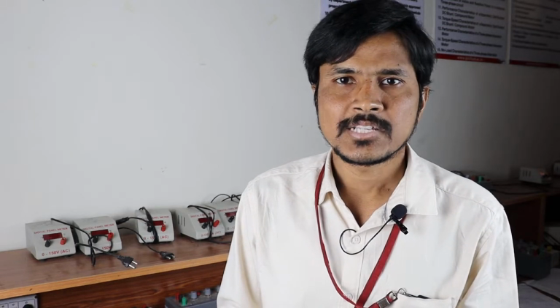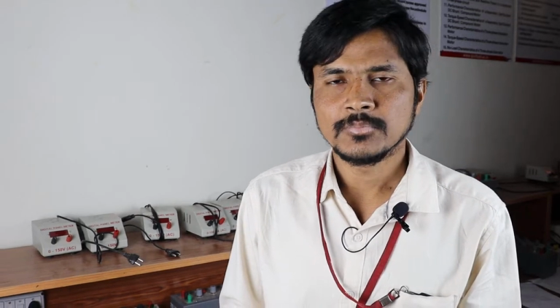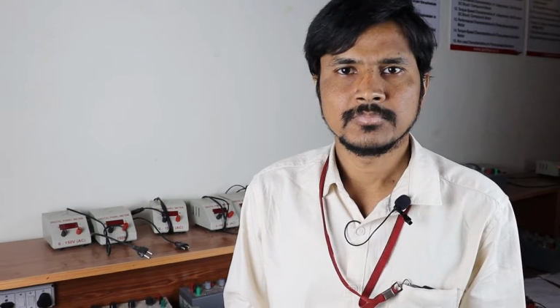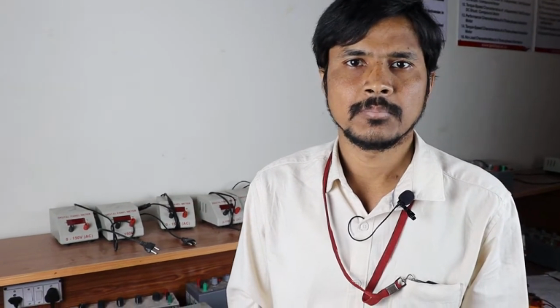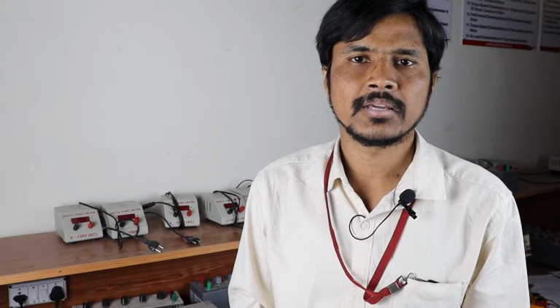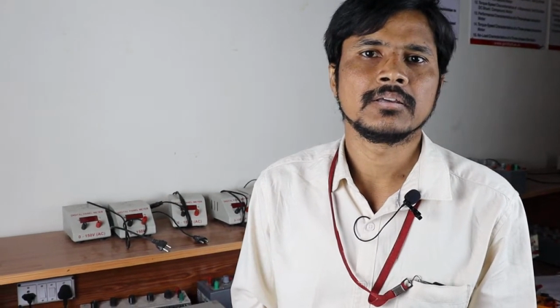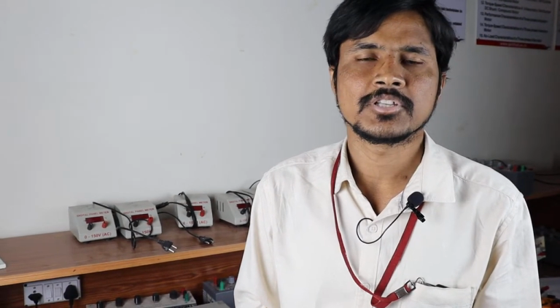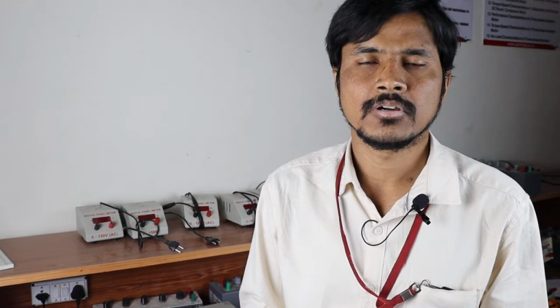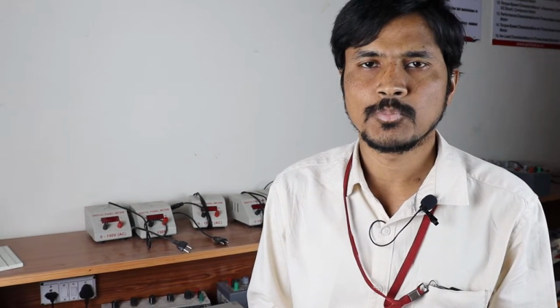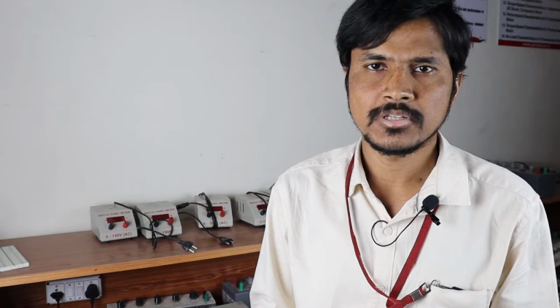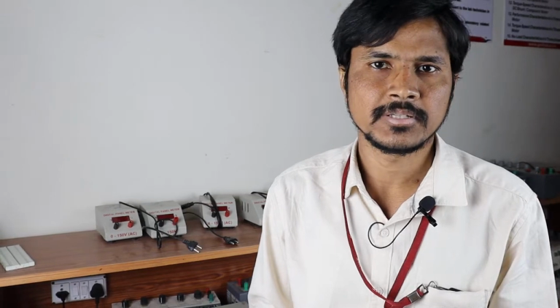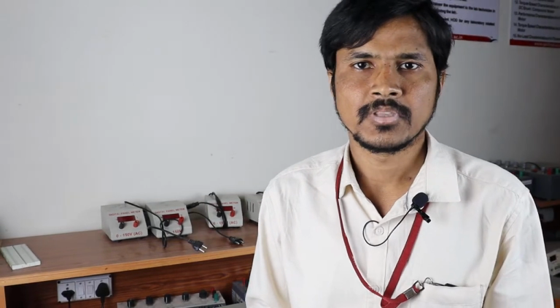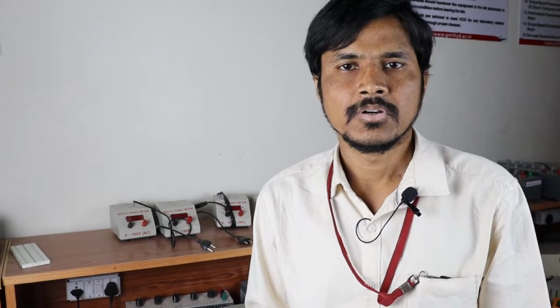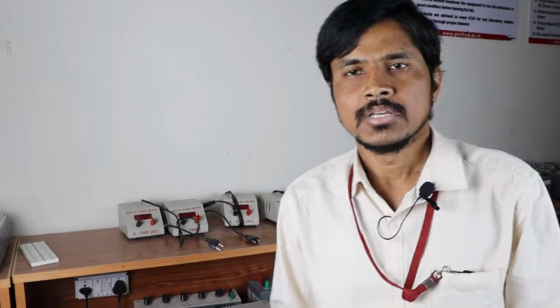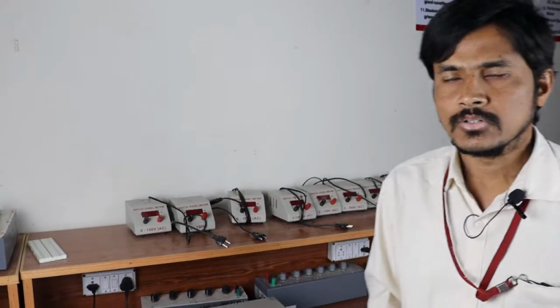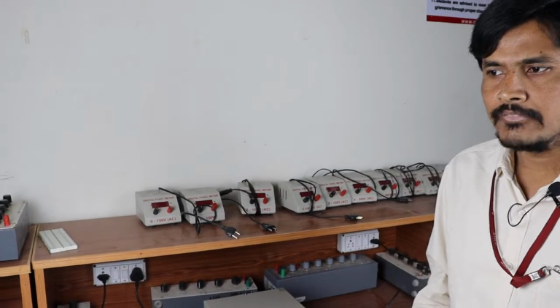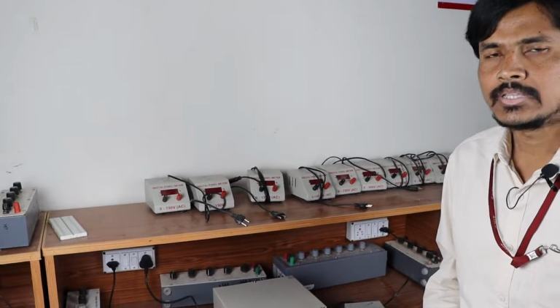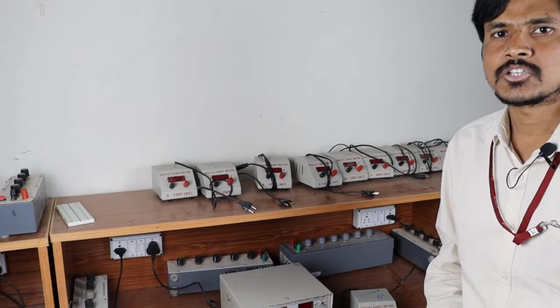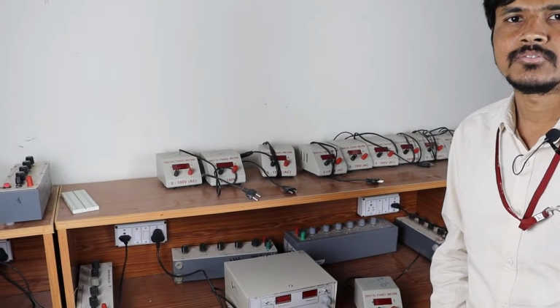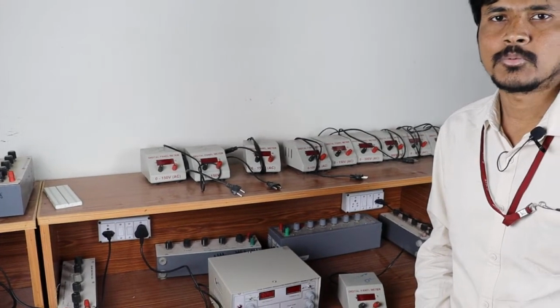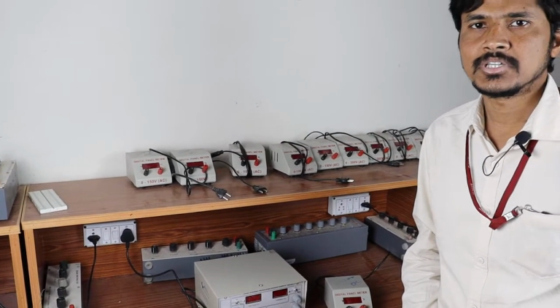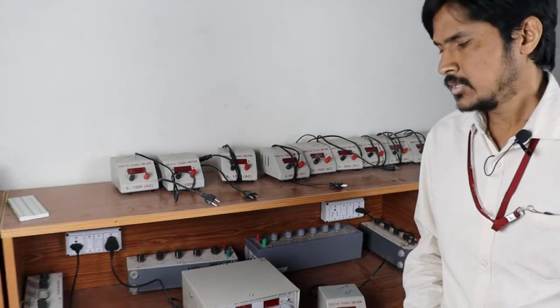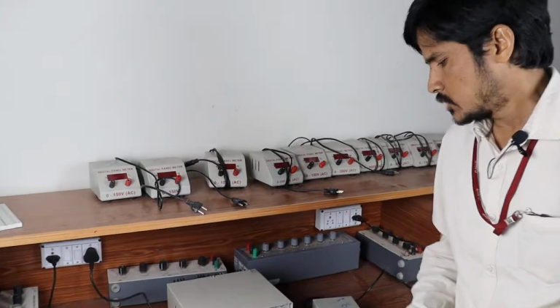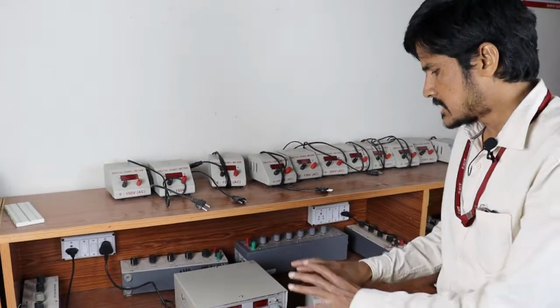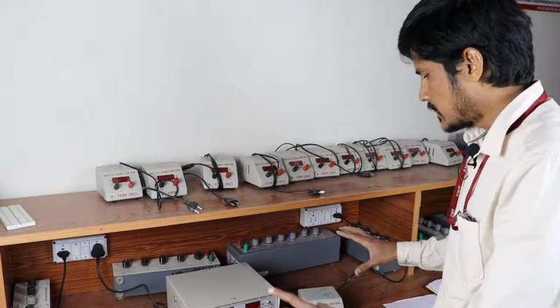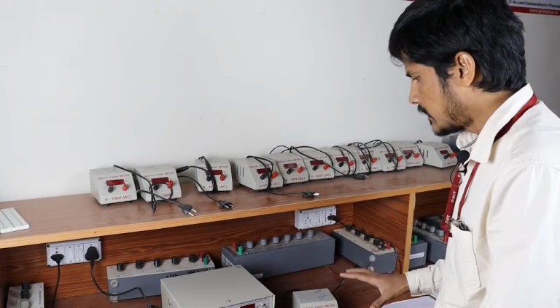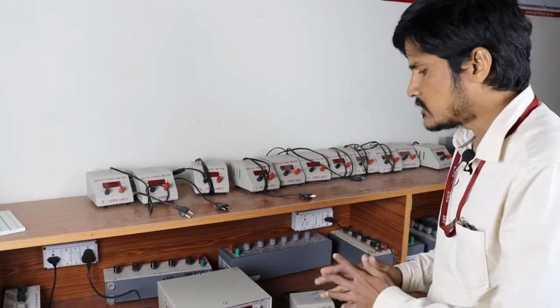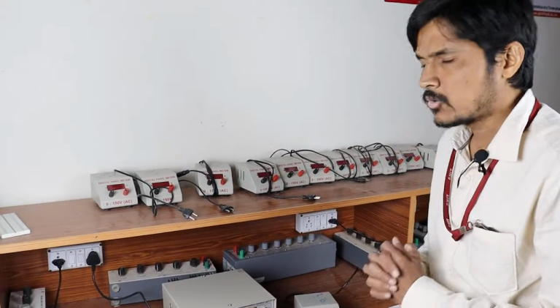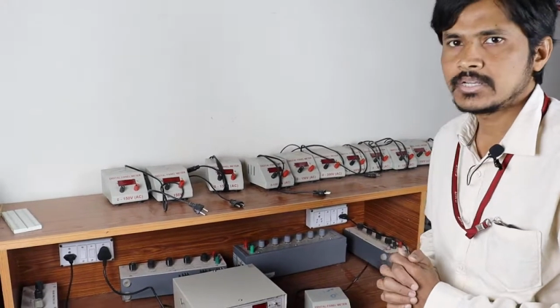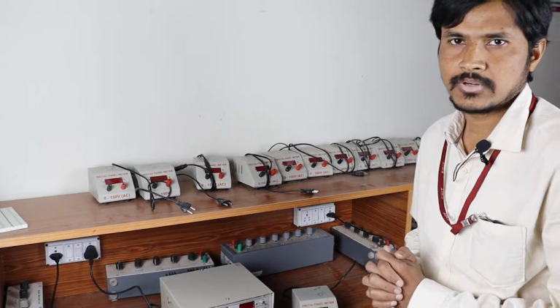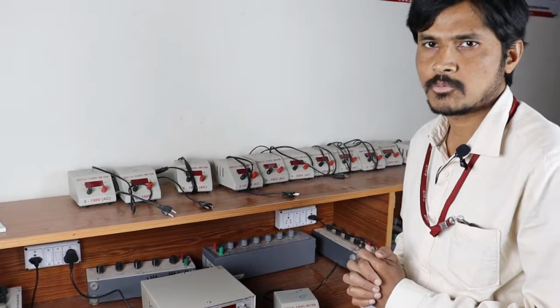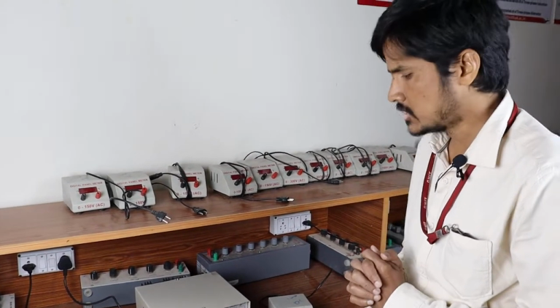Let us perform the practical demonstration of superposition theorem. We have already done the calculations of superposition theorem. These are the equipment required for the superposition theorem.